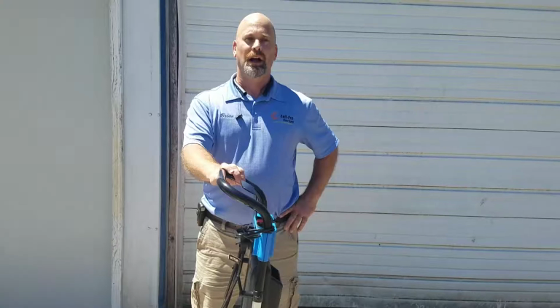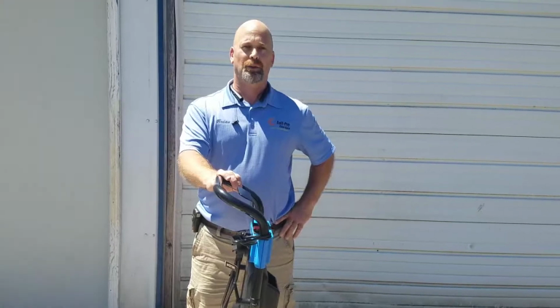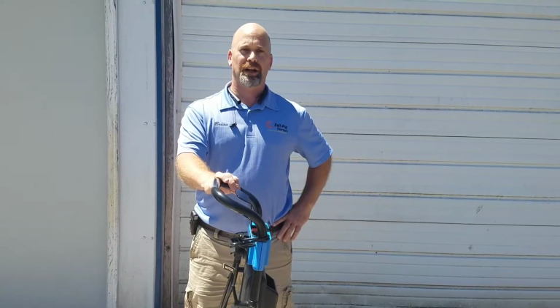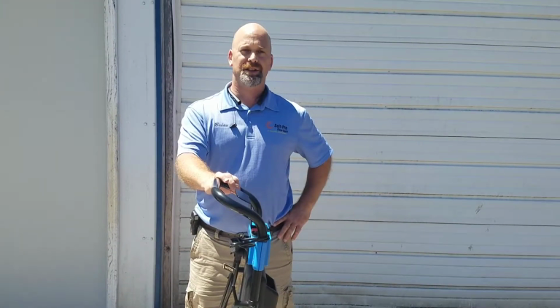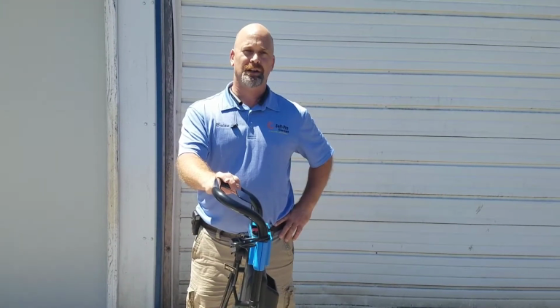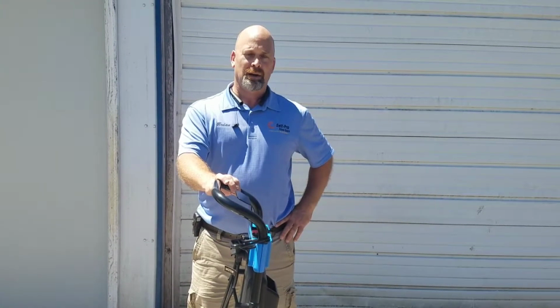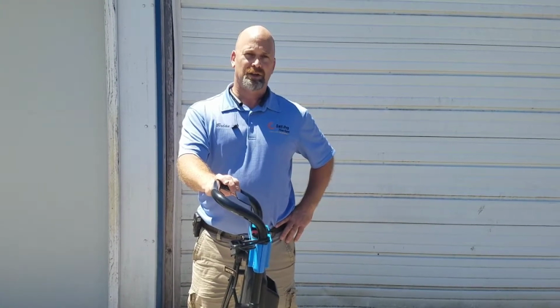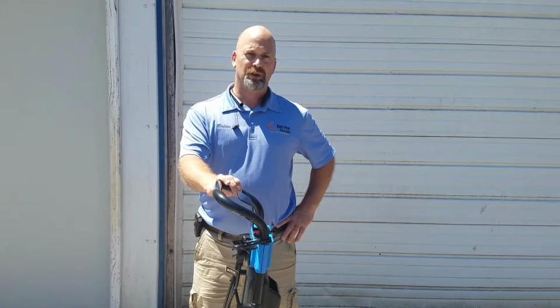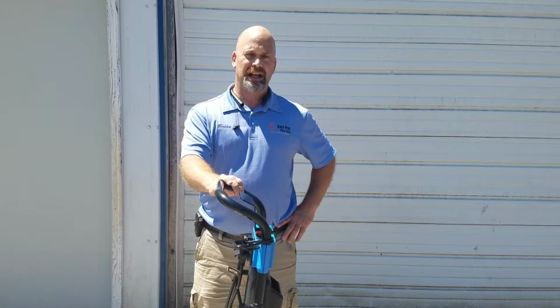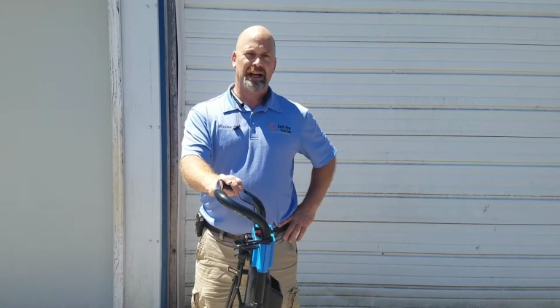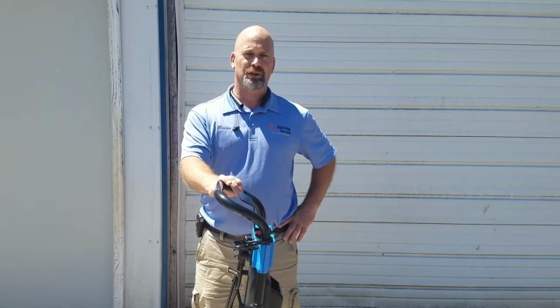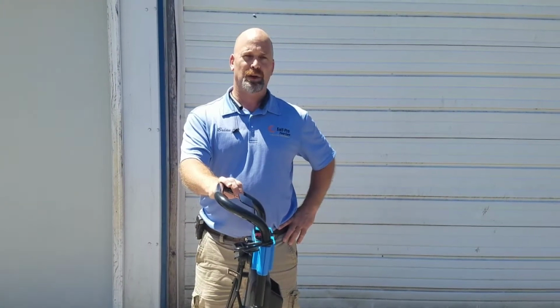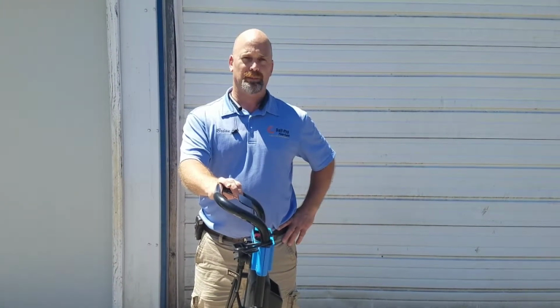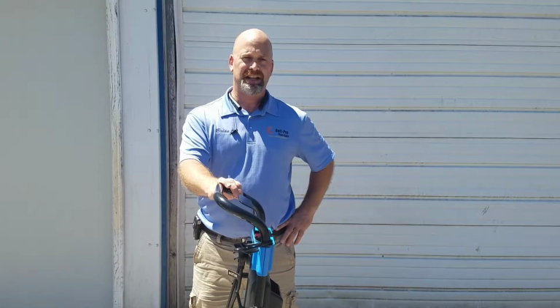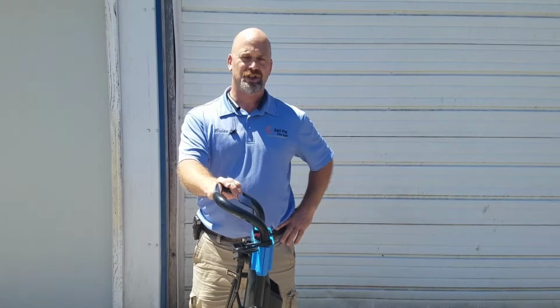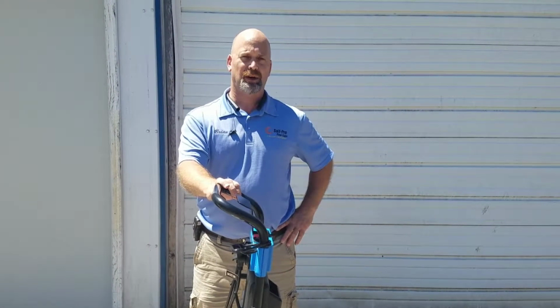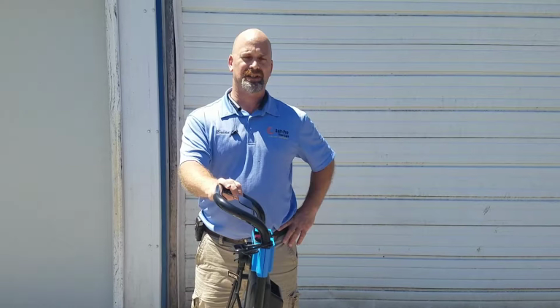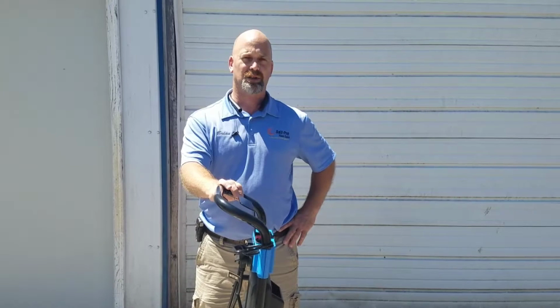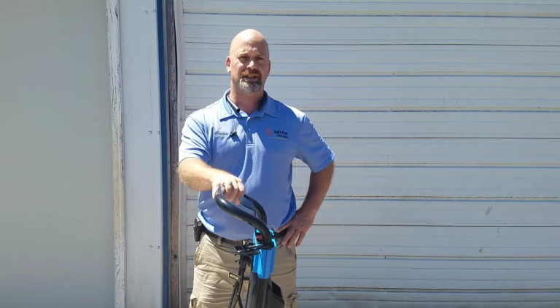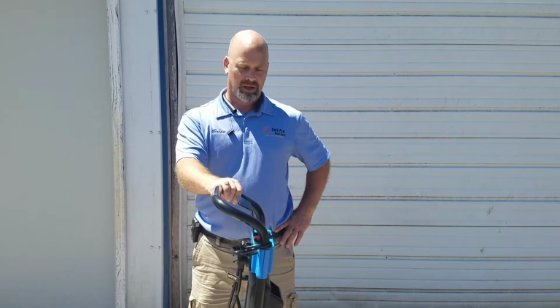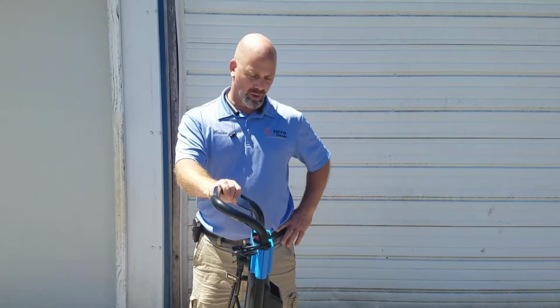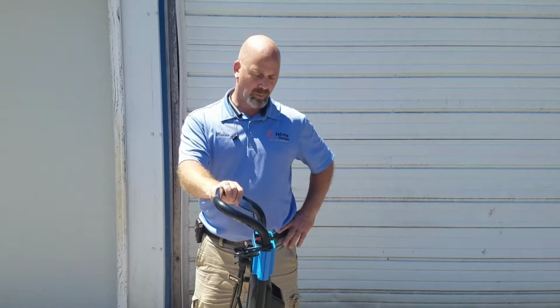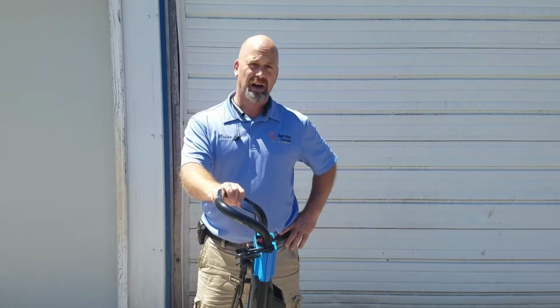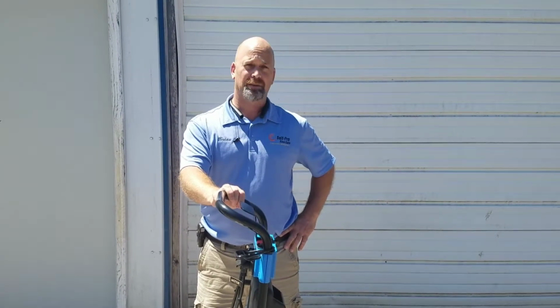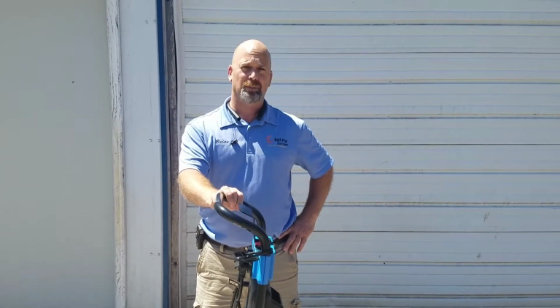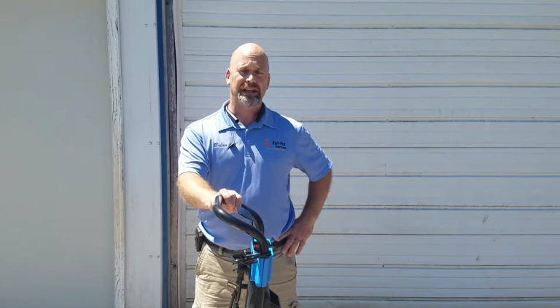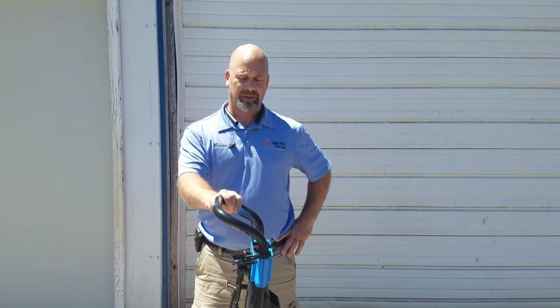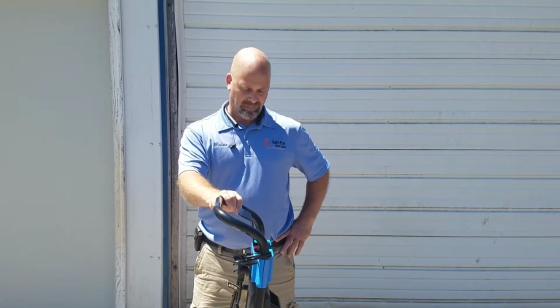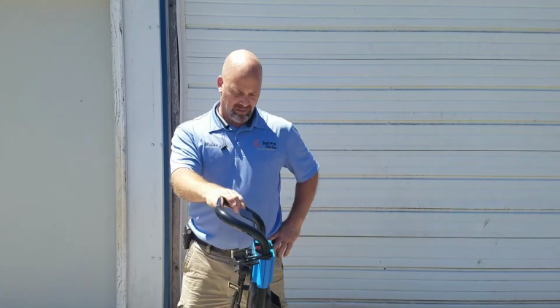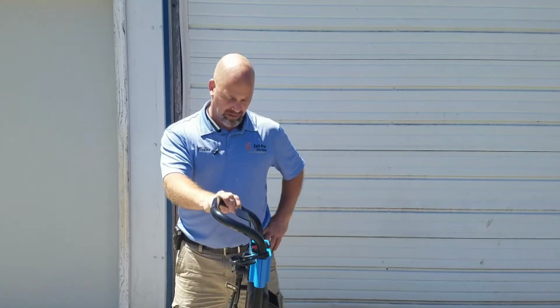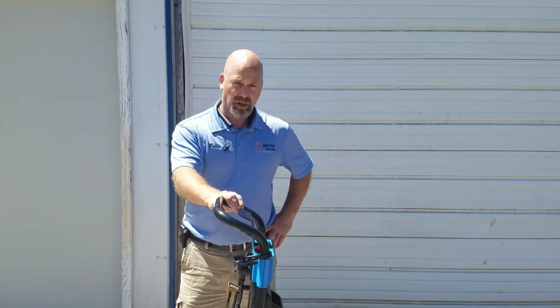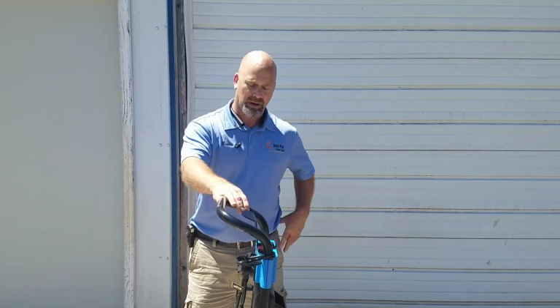Hello, Brian Ellis here. I'm going to show you today how to attach a couple accessories to an R45B Plus model.